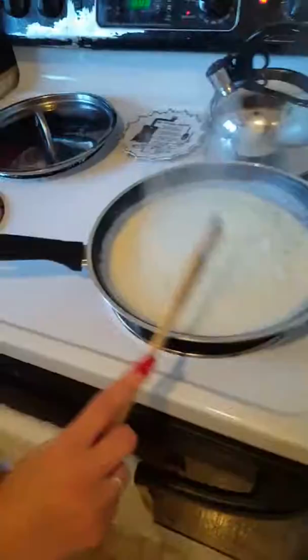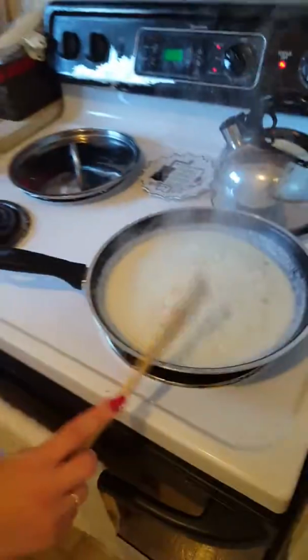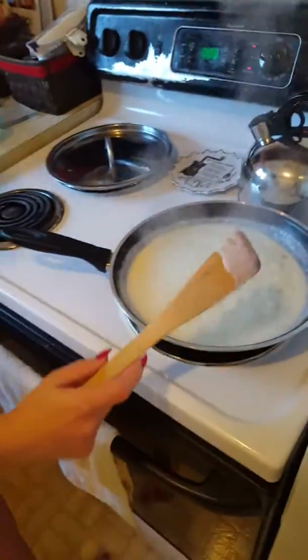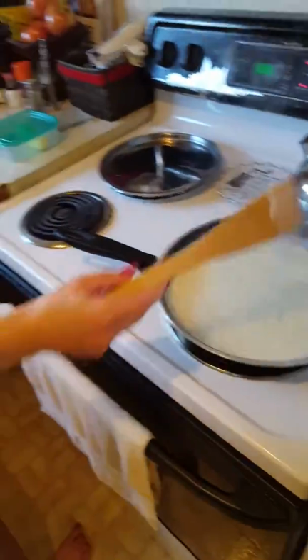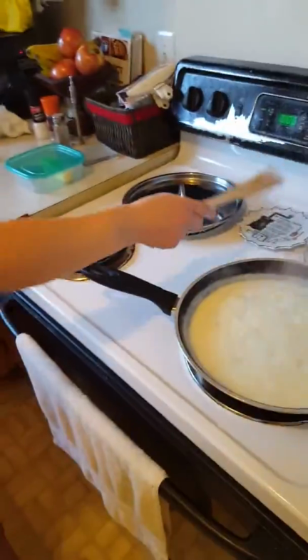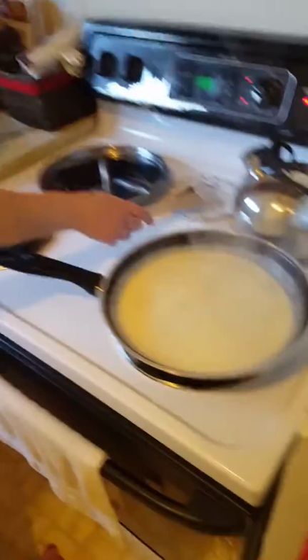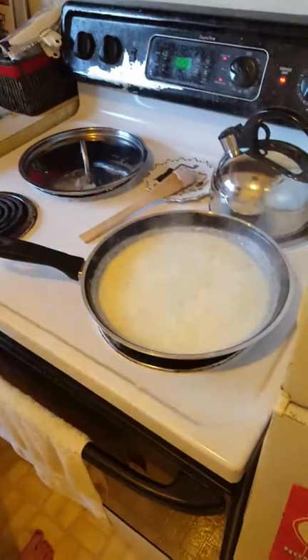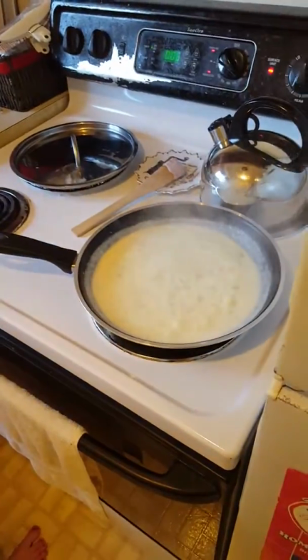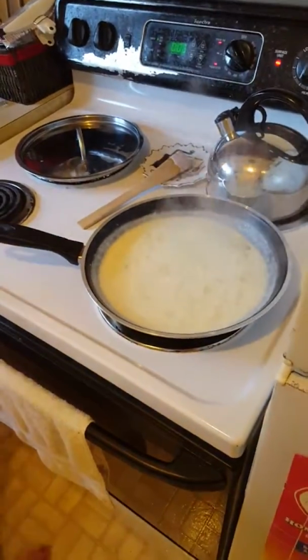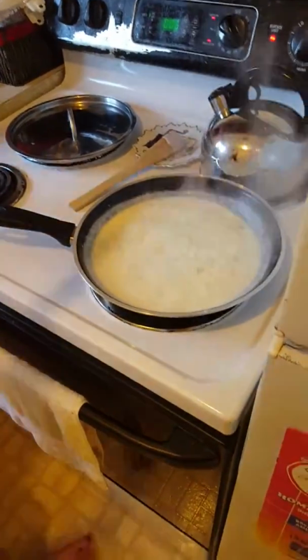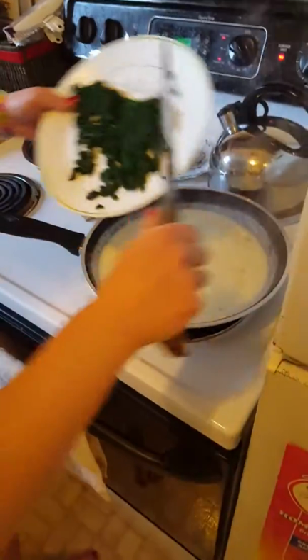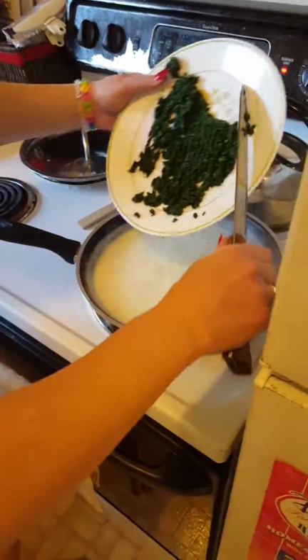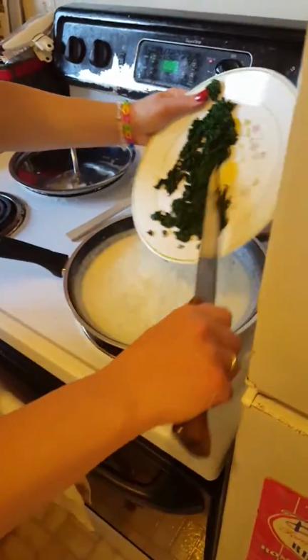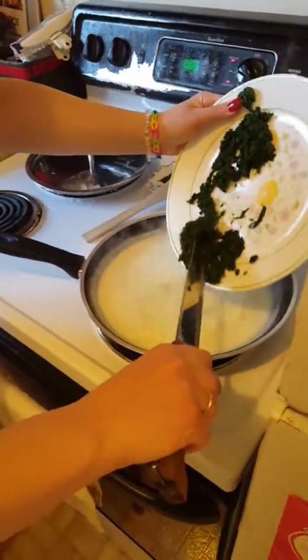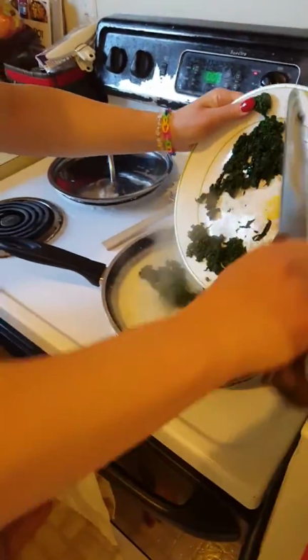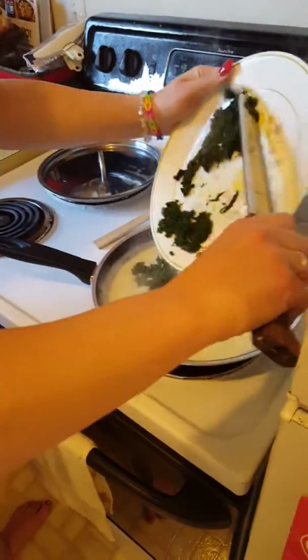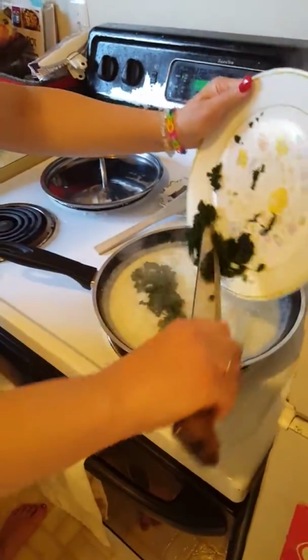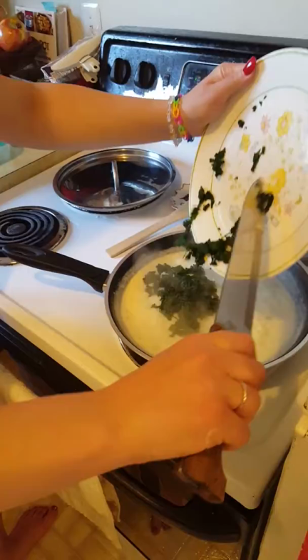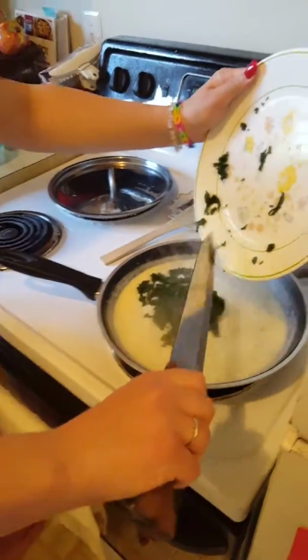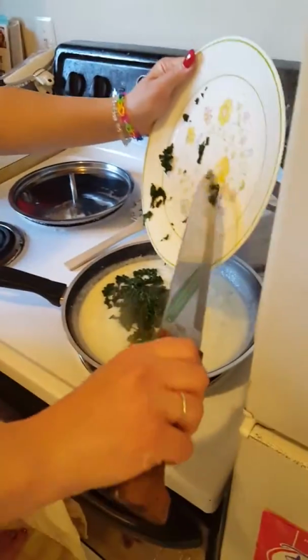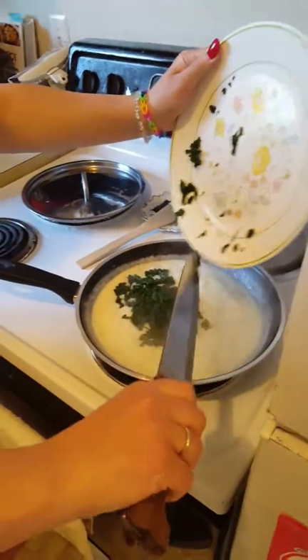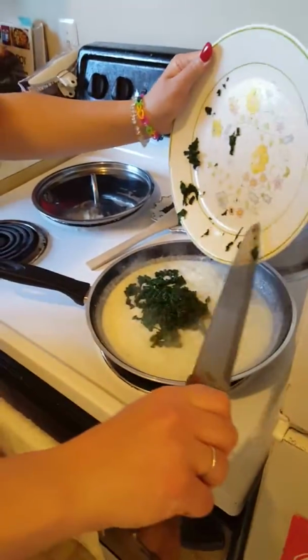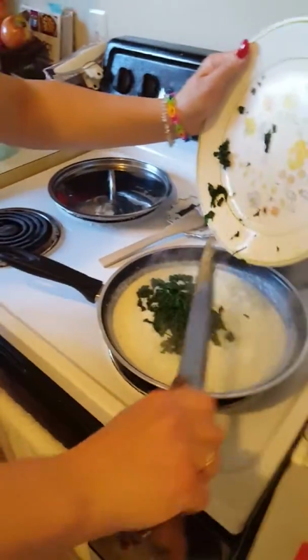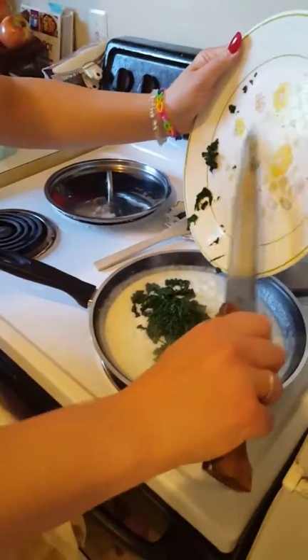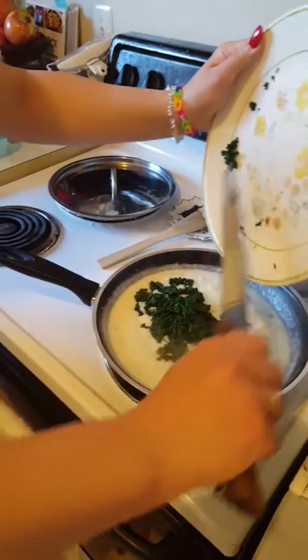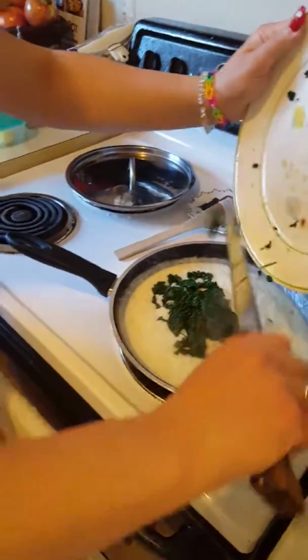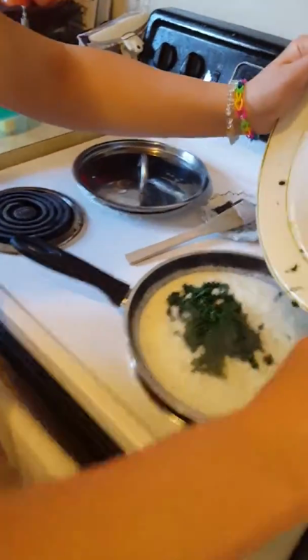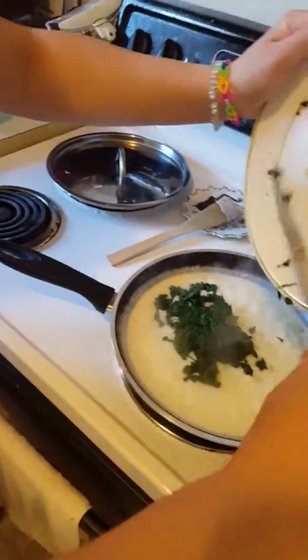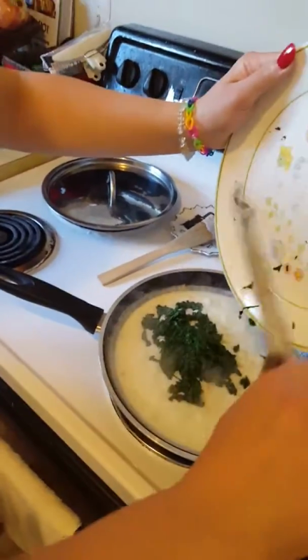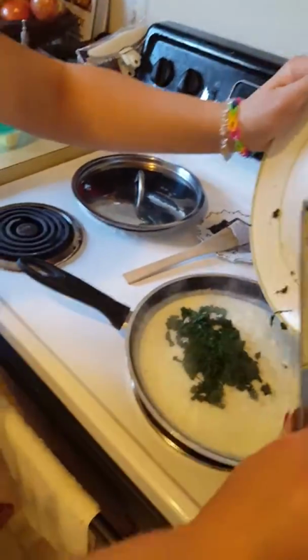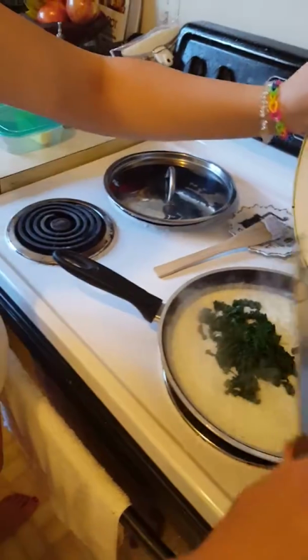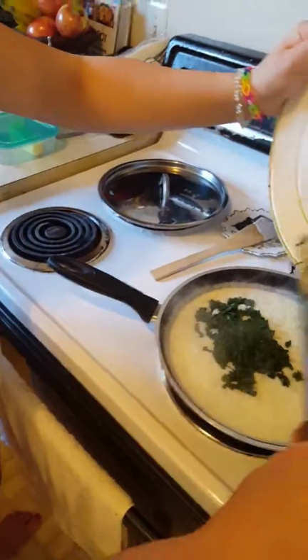Here we go — the spinach. The deli onion, fresh chopped spinach. And it's a half of the deli onion.